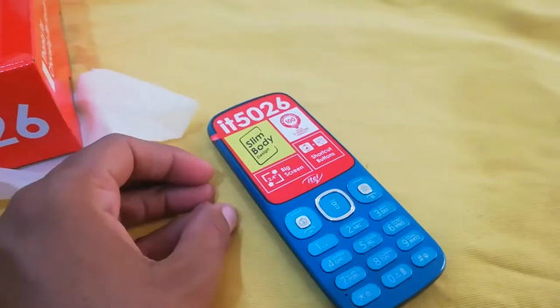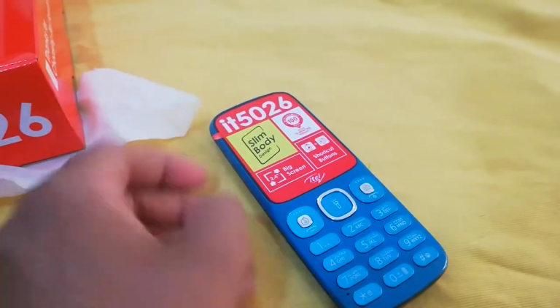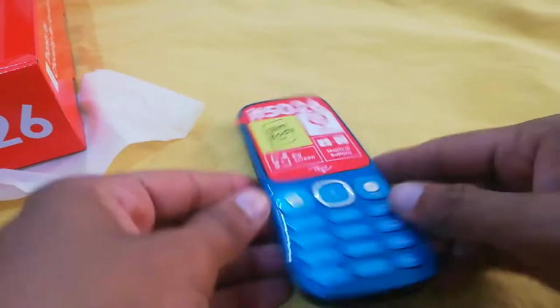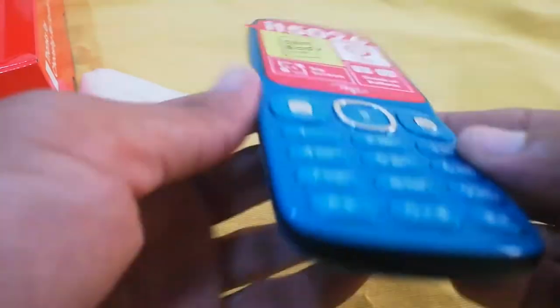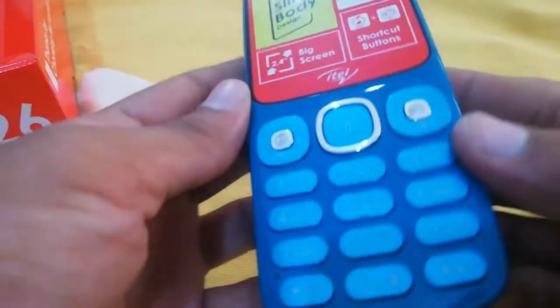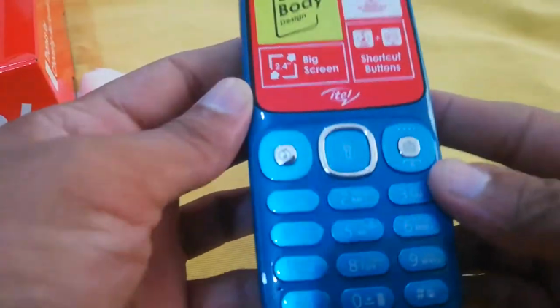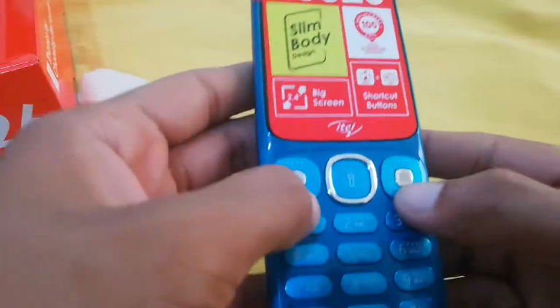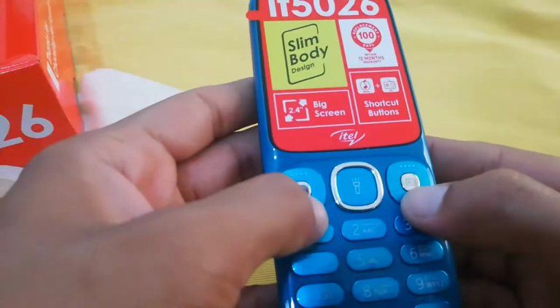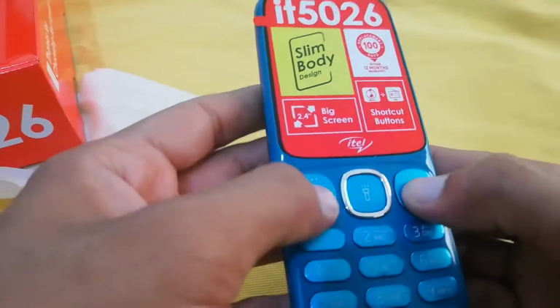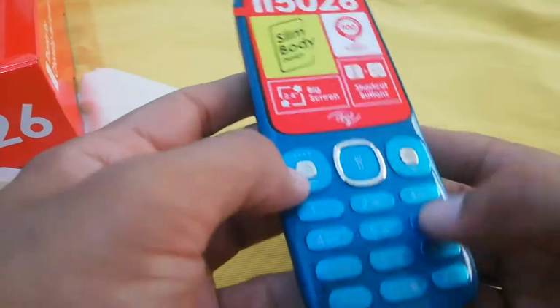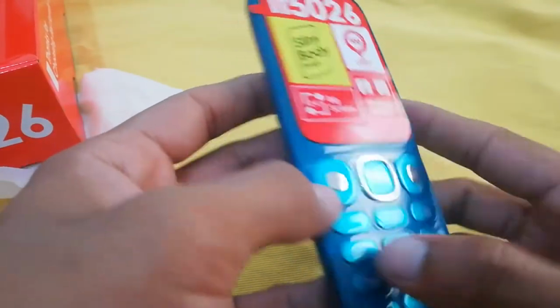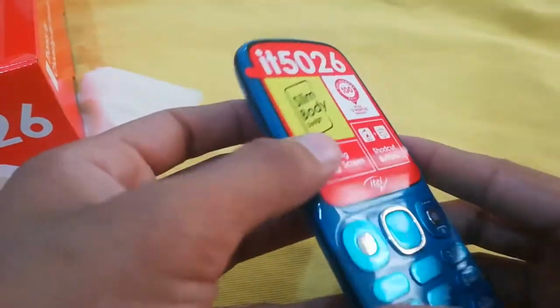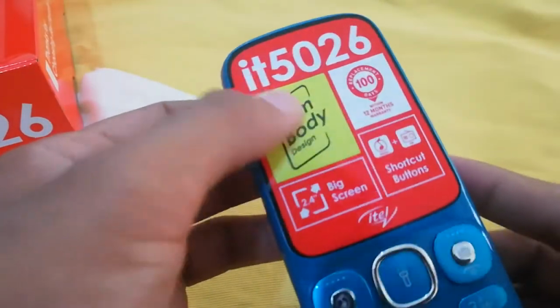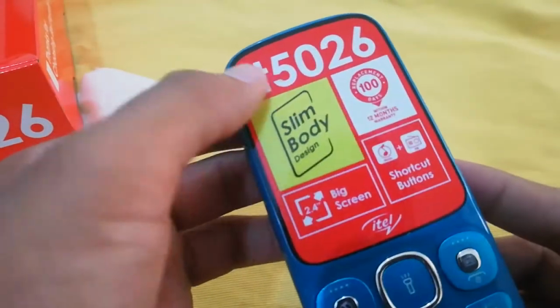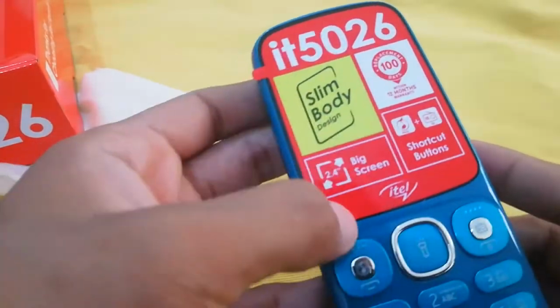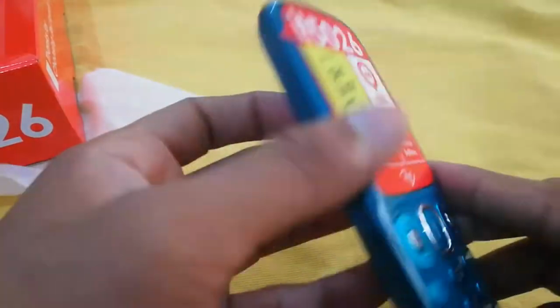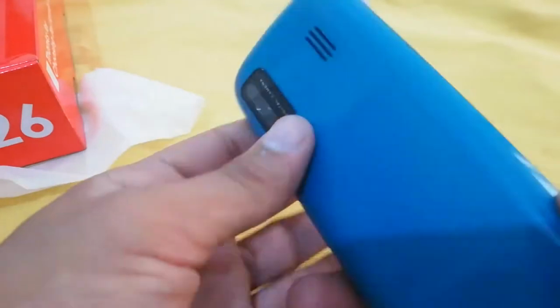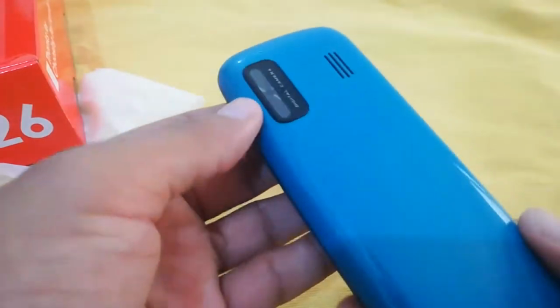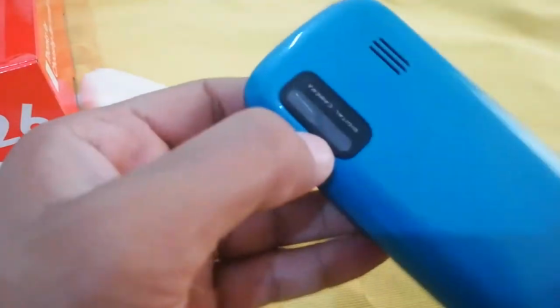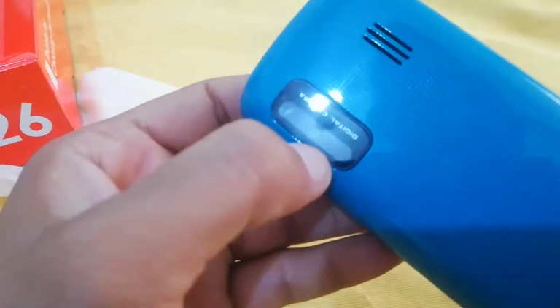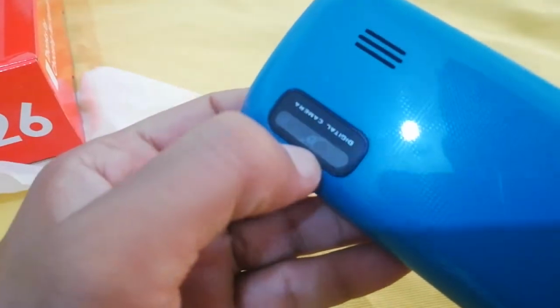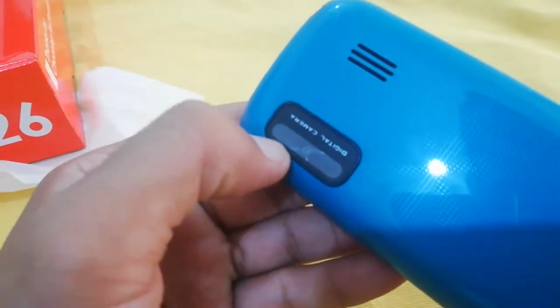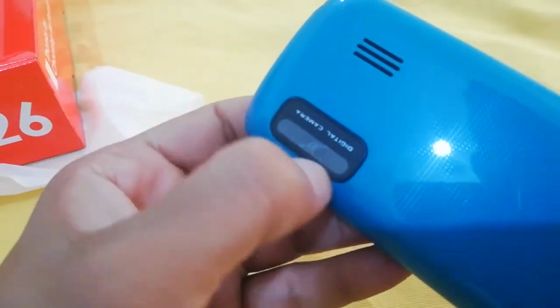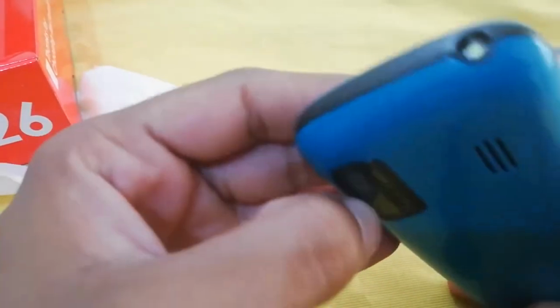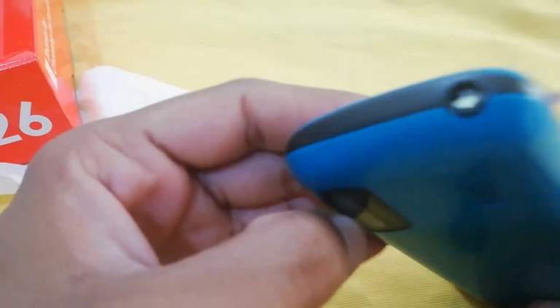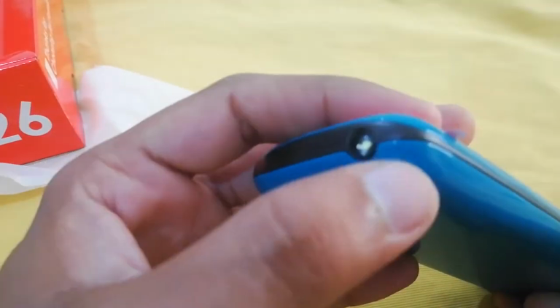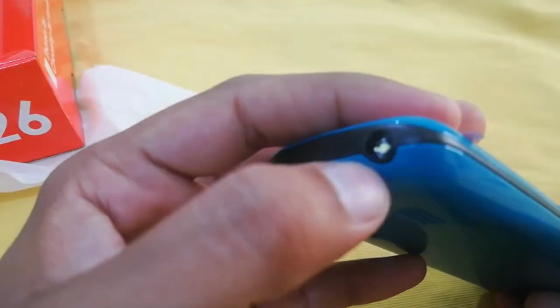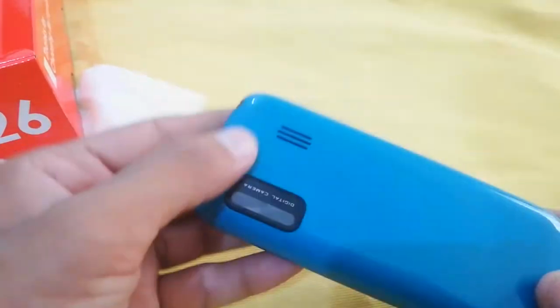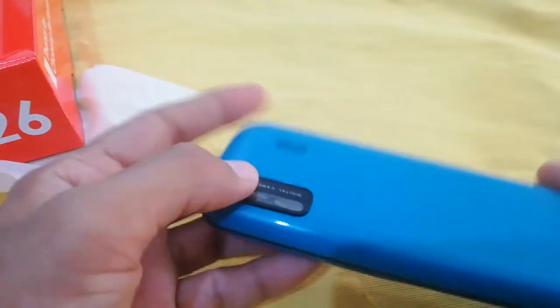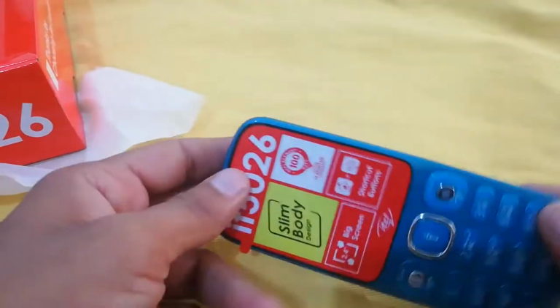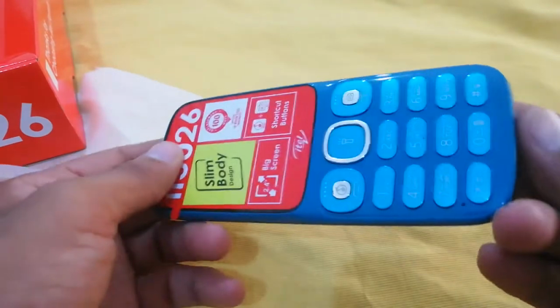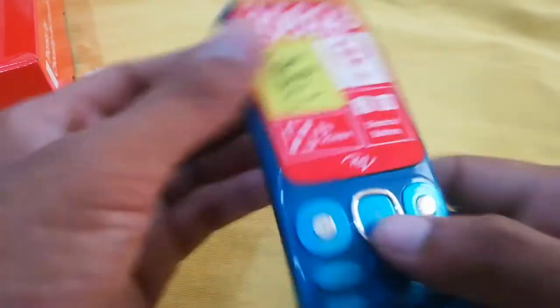If we can see it from four sides, the color is very good — it's a light color. There is a camera on the smartphone and there is a touch light on it. This is the speaker.